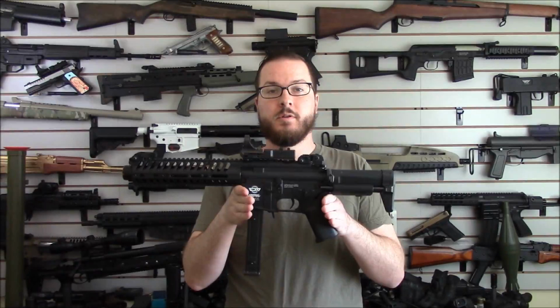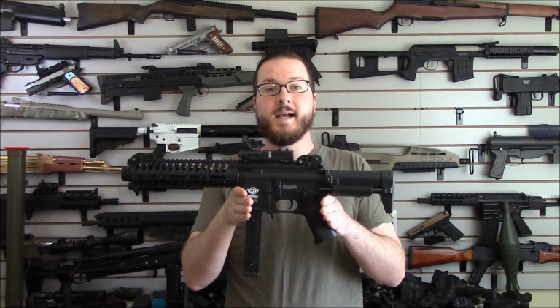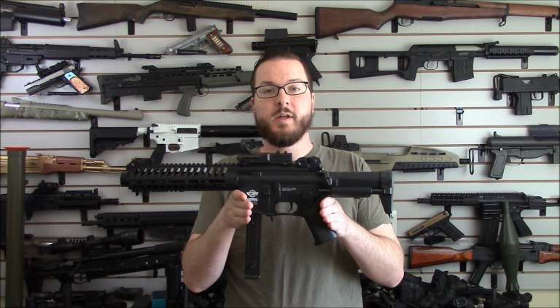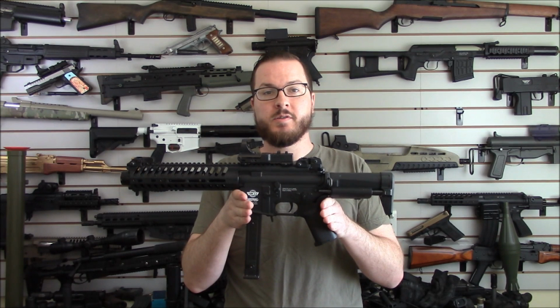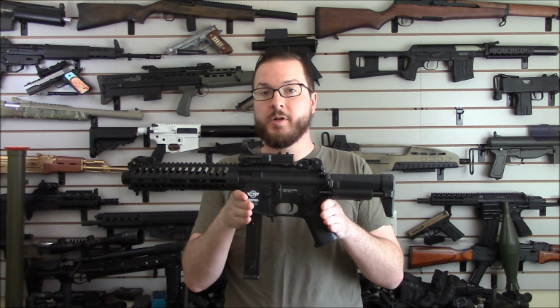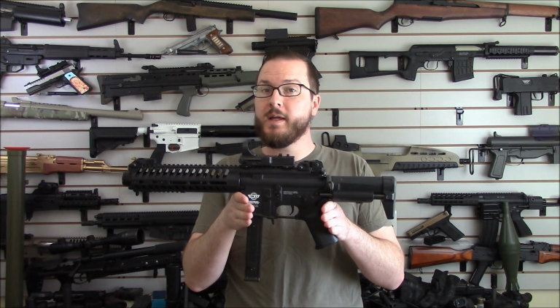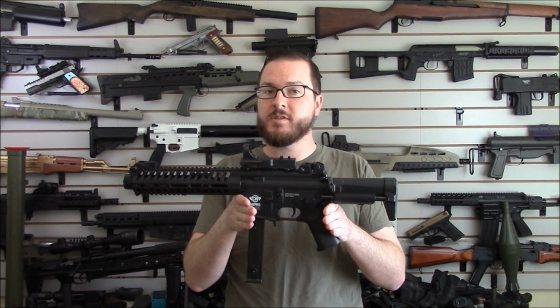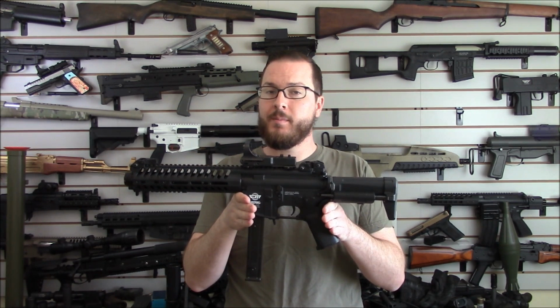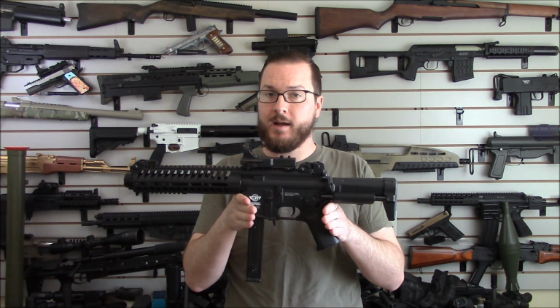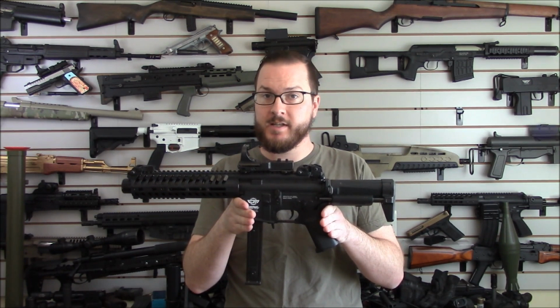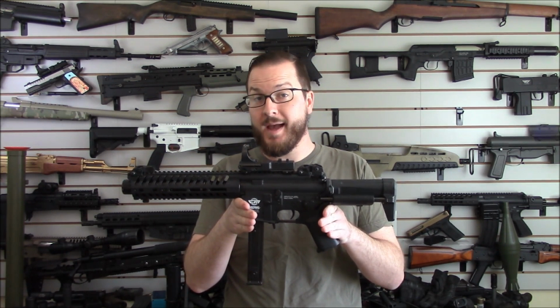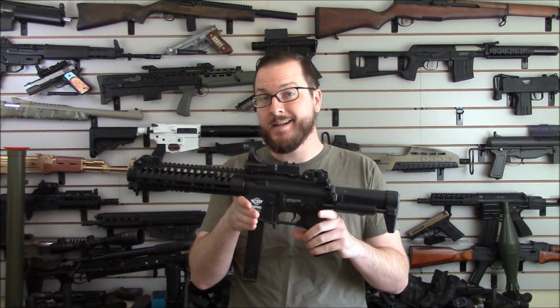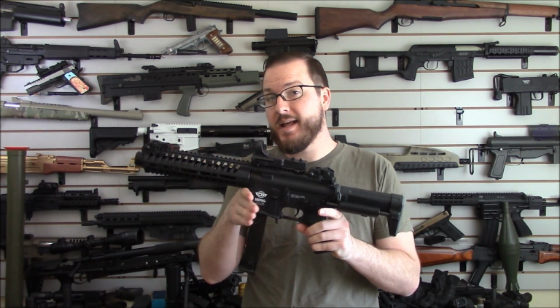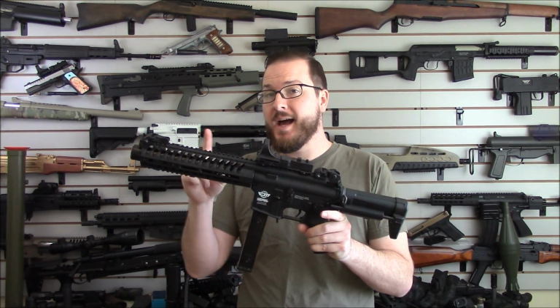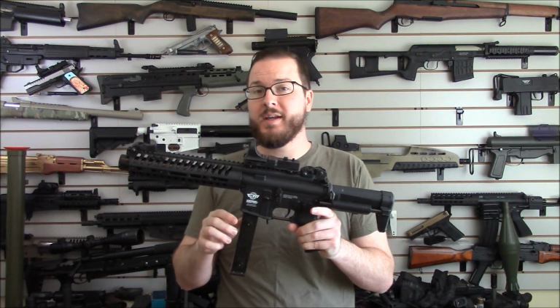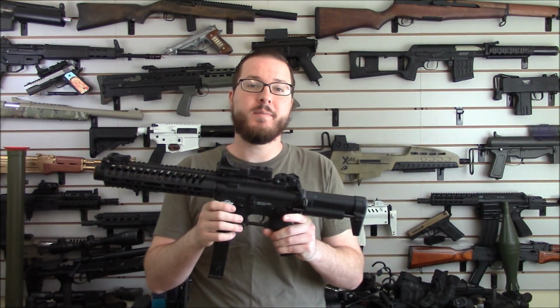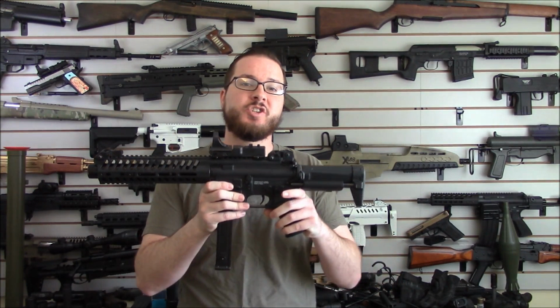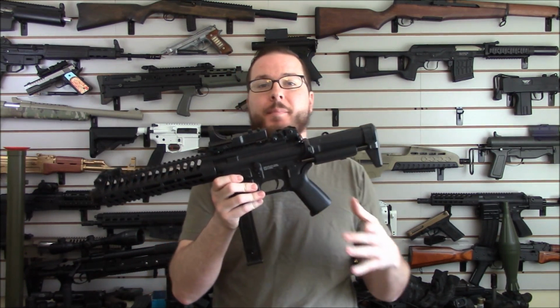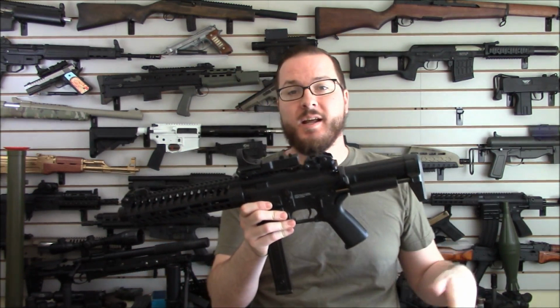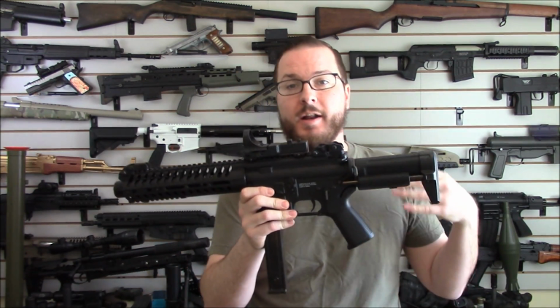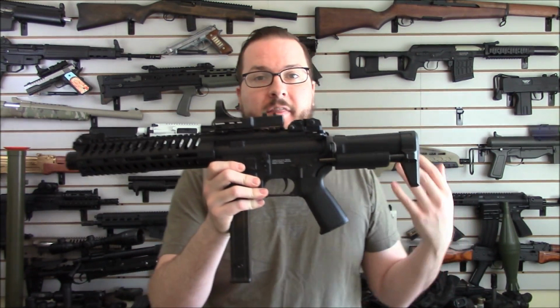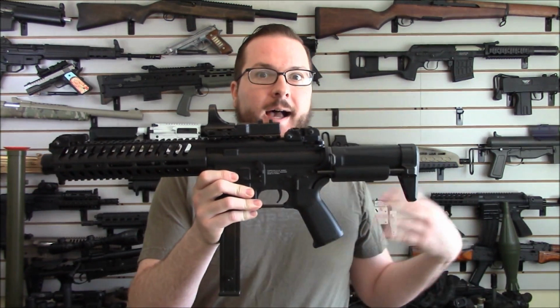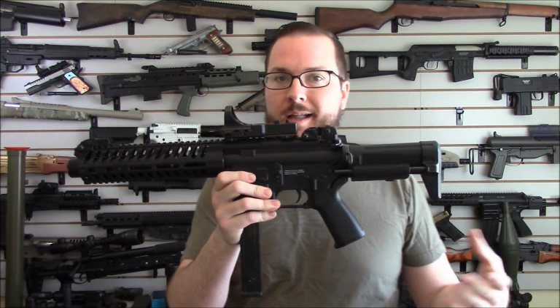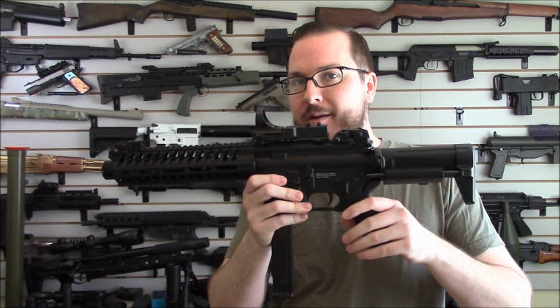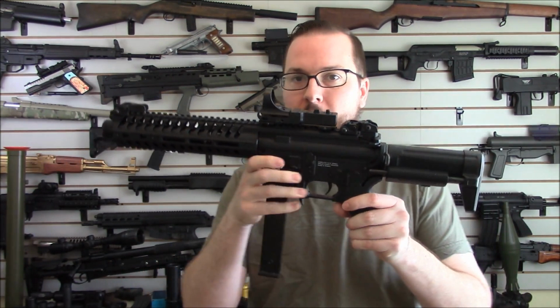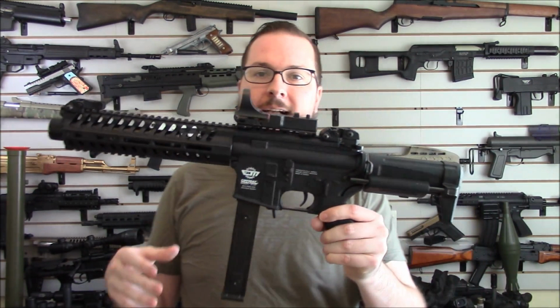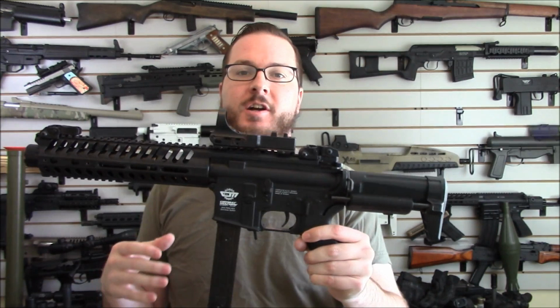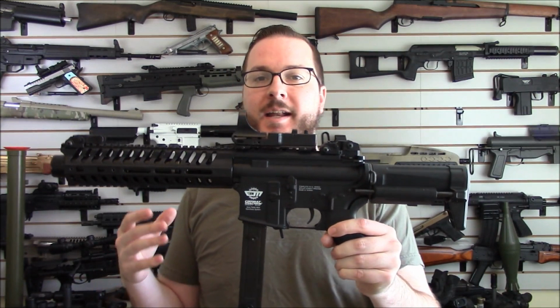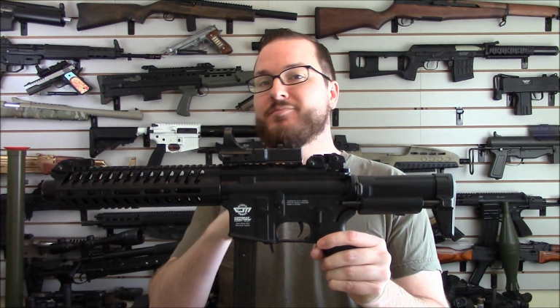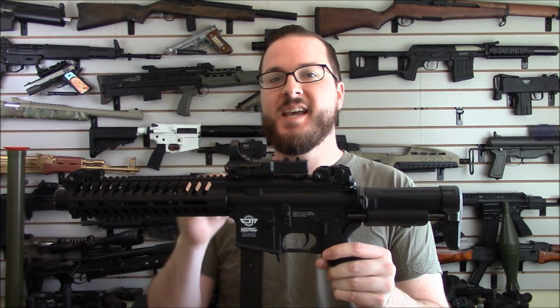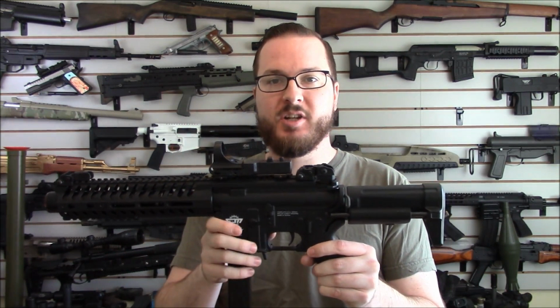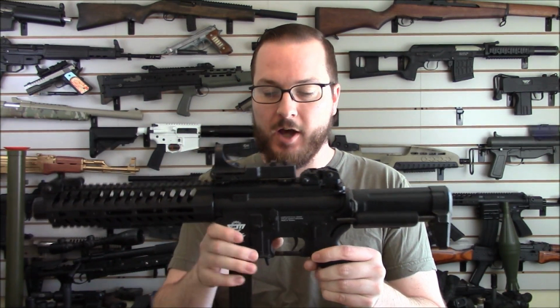Hey guys, it's Booligan with Airsoft Retreat, BooliganAirsoft.com and Airsoft Insider Magazine. Today I'm bringing you a project update on a gun that I spent a lot of time building over the last year and just can't seem to let go.